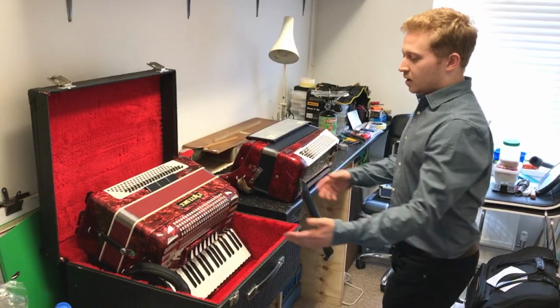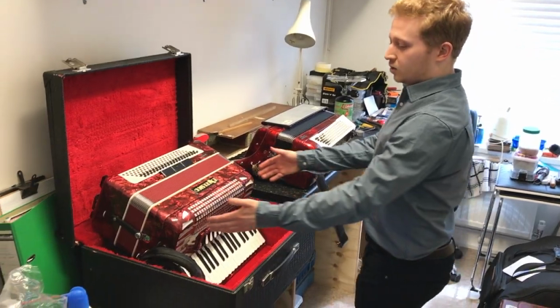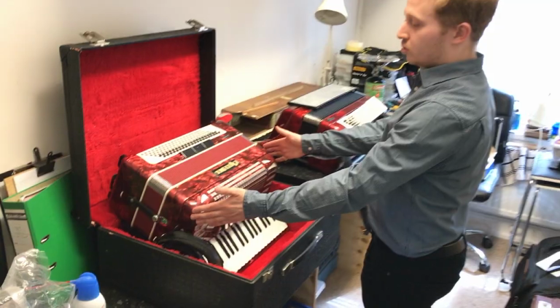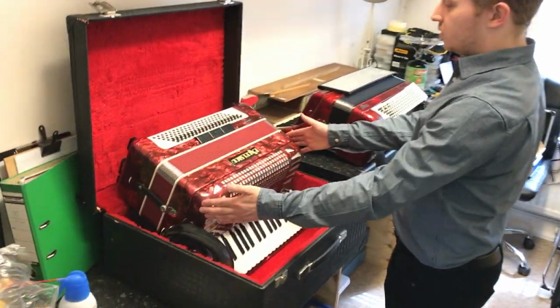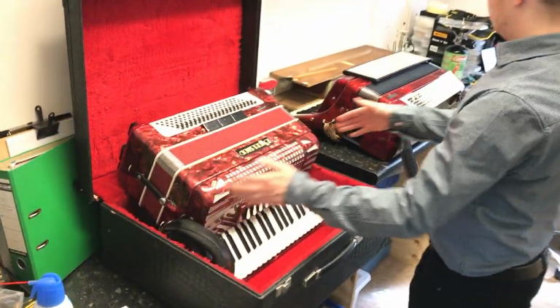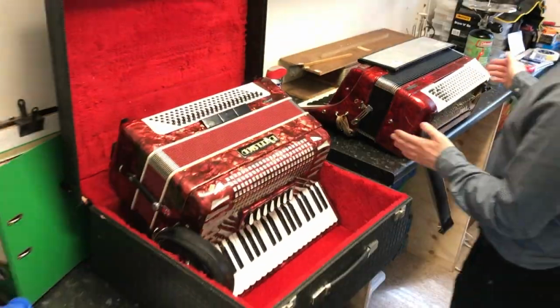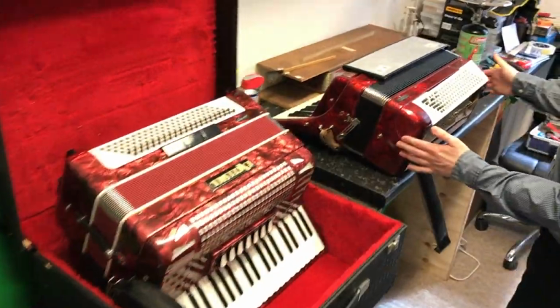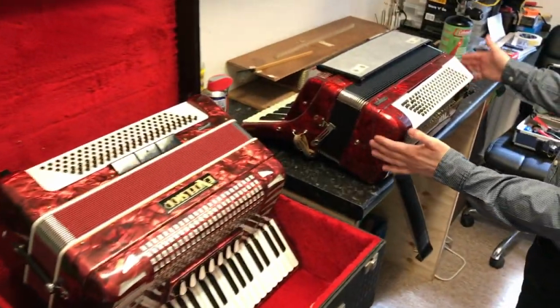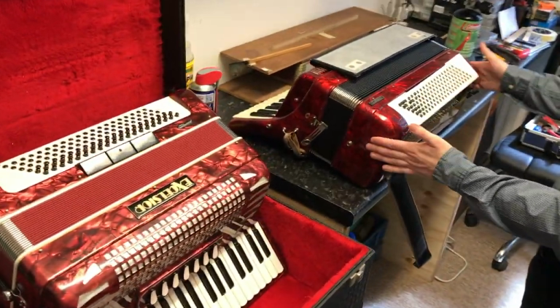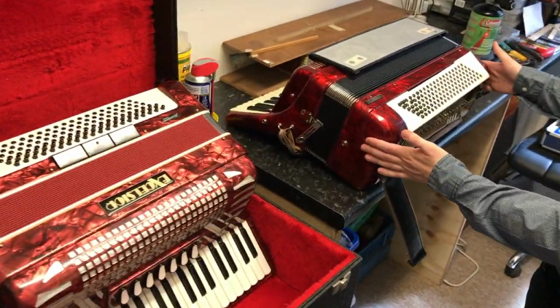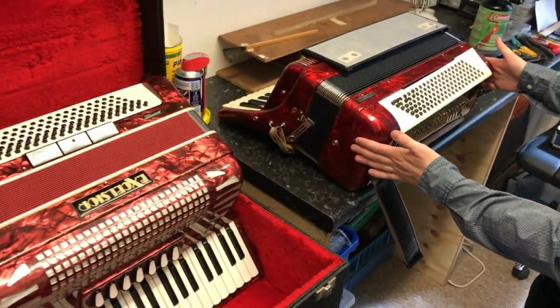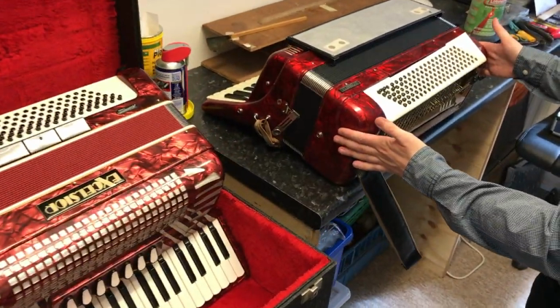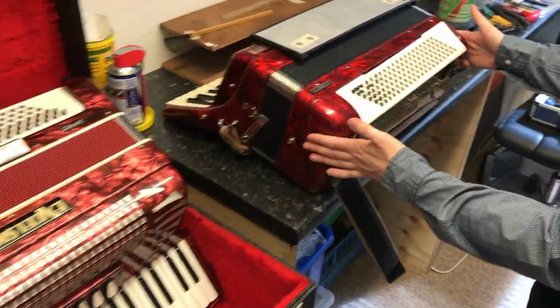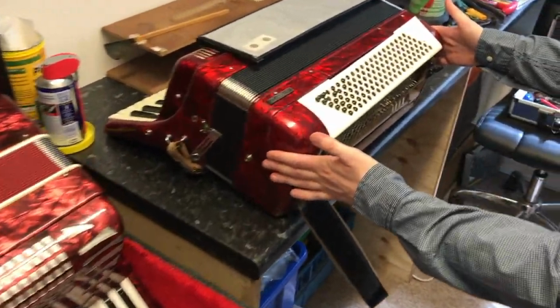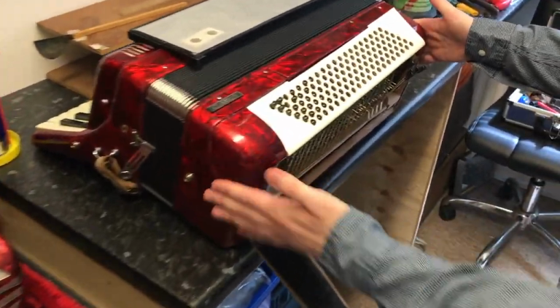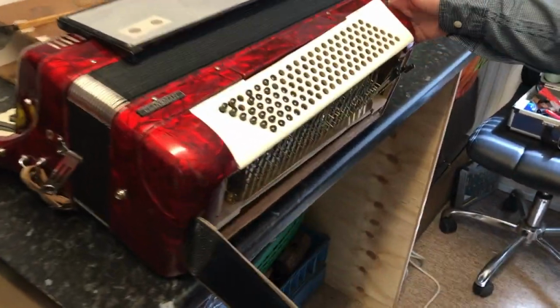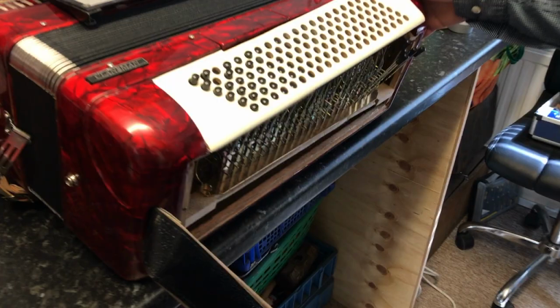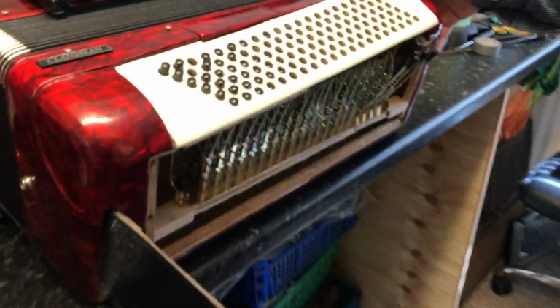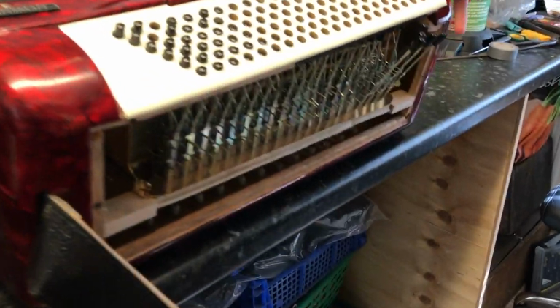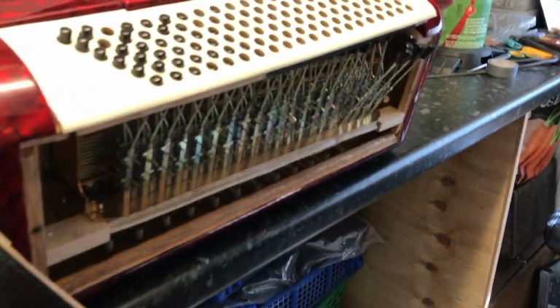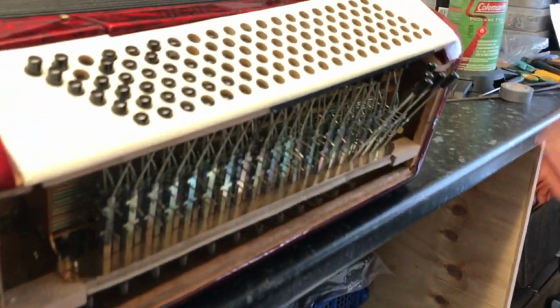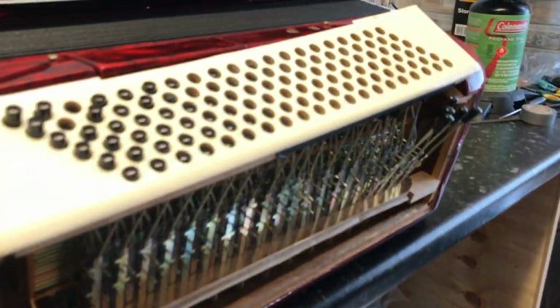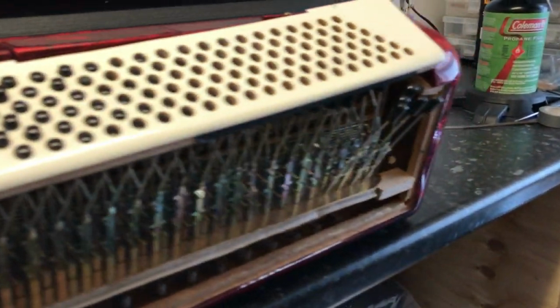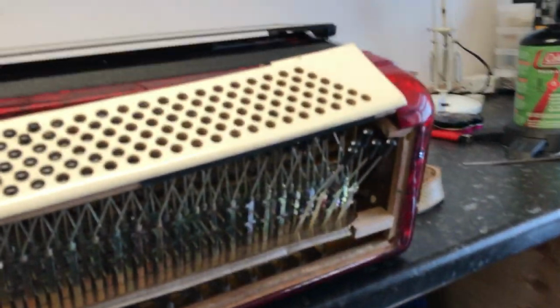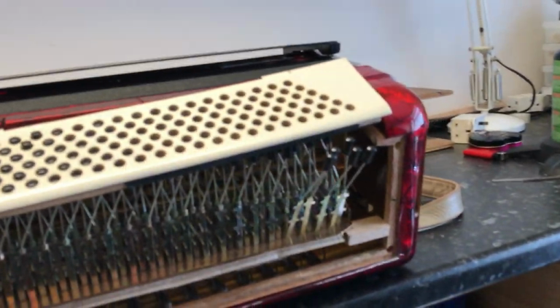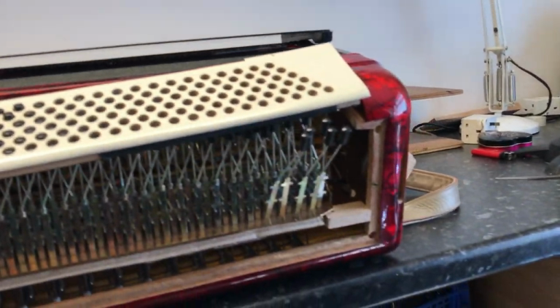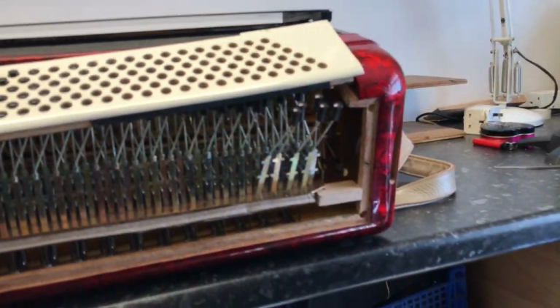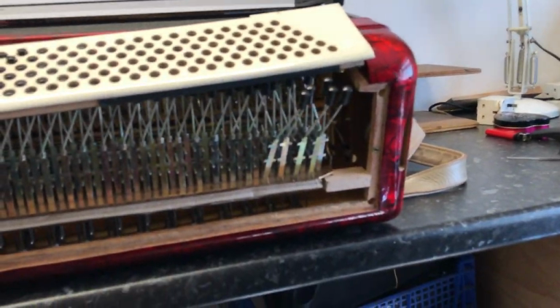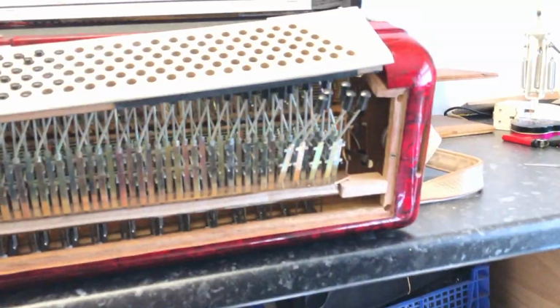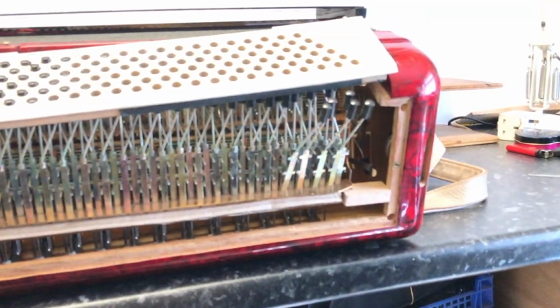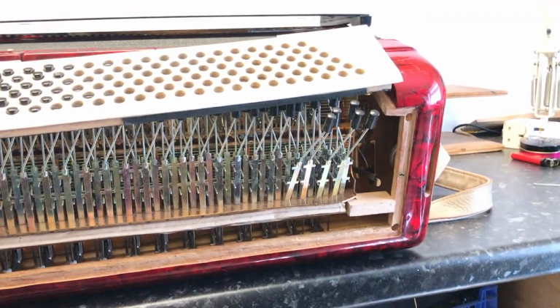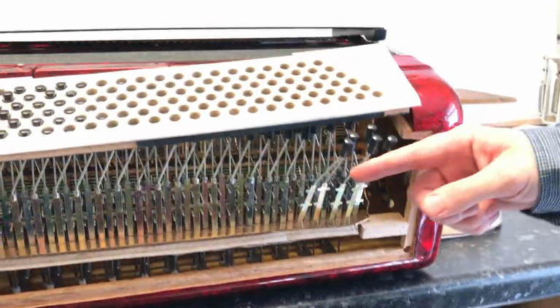Here are two great examples of why we want you to pack up accordions correctly. Both of these were sent through to us without any packaging. As you can see, the base mechanism has all caved in.